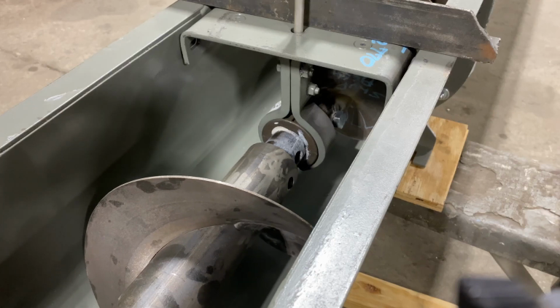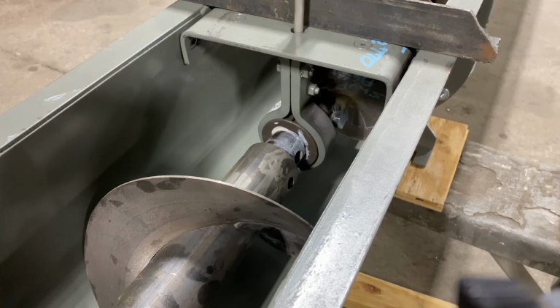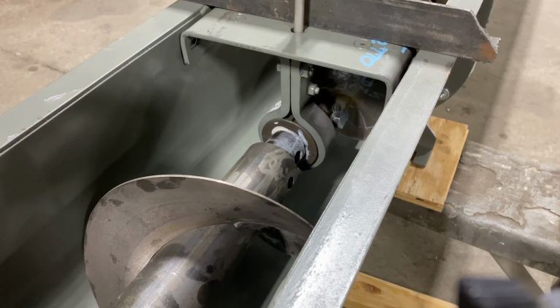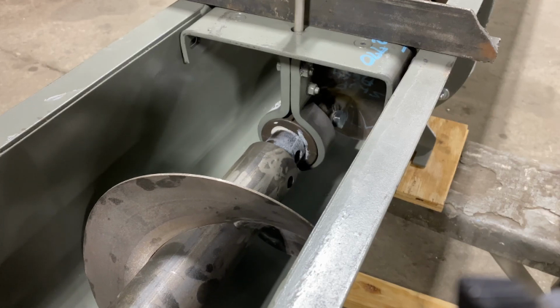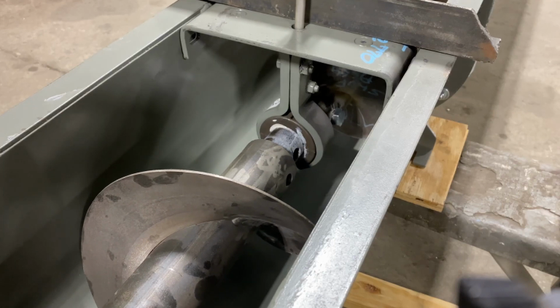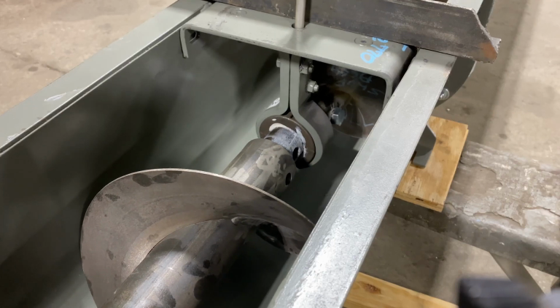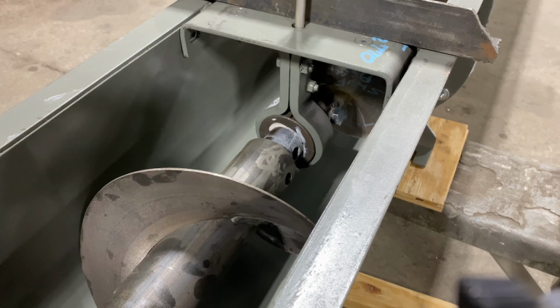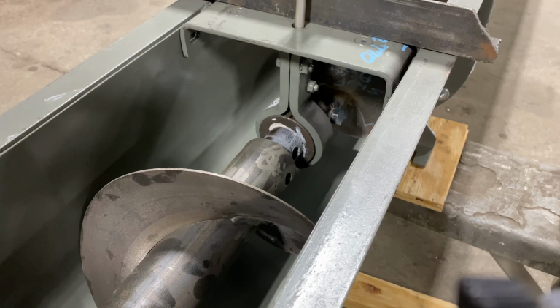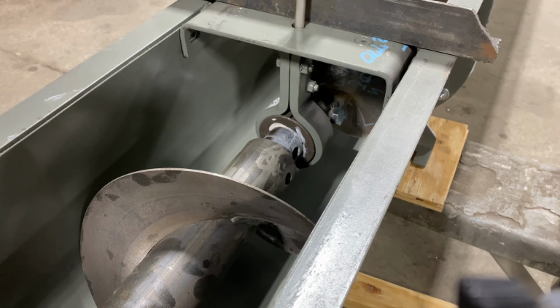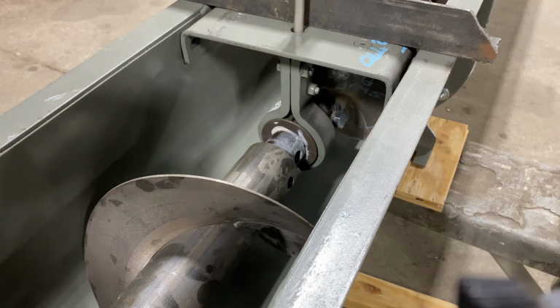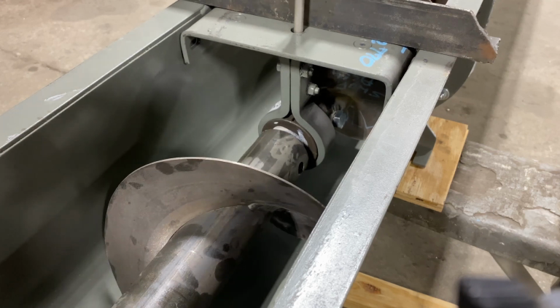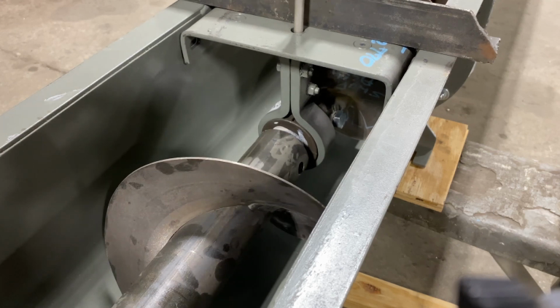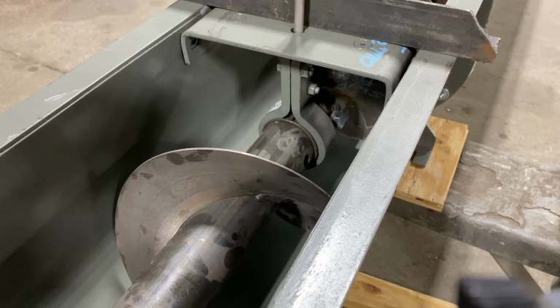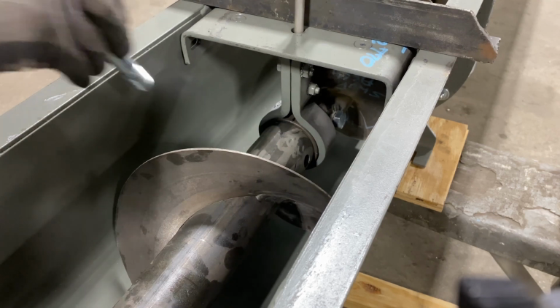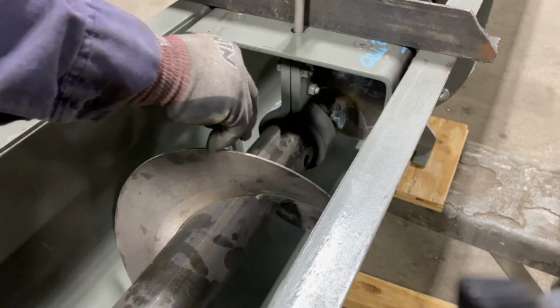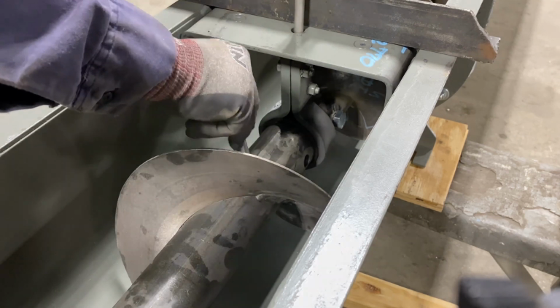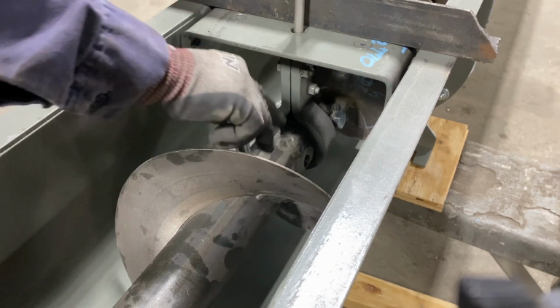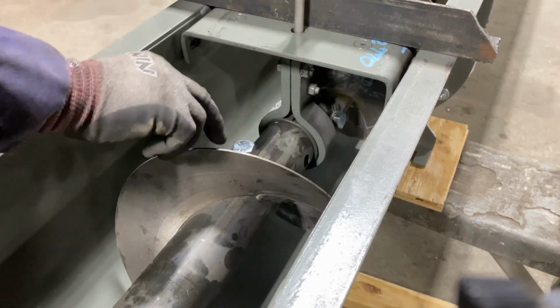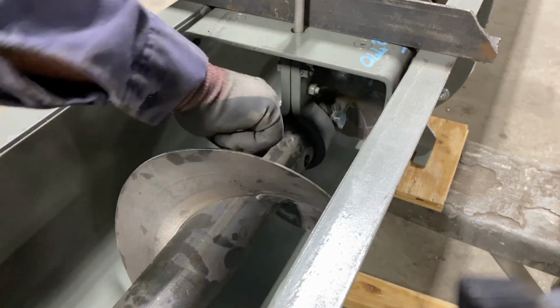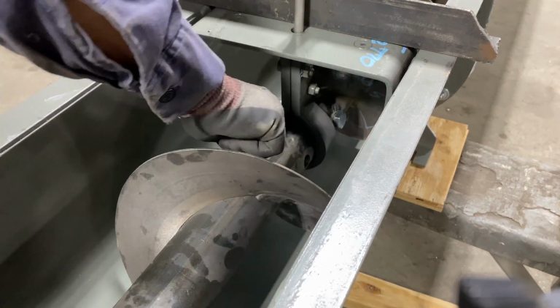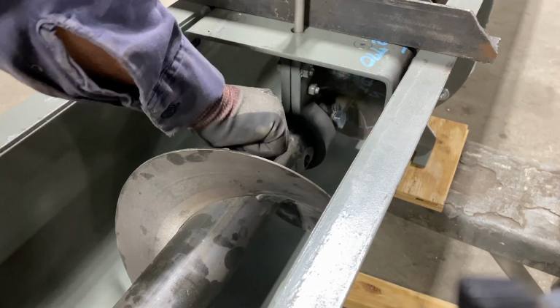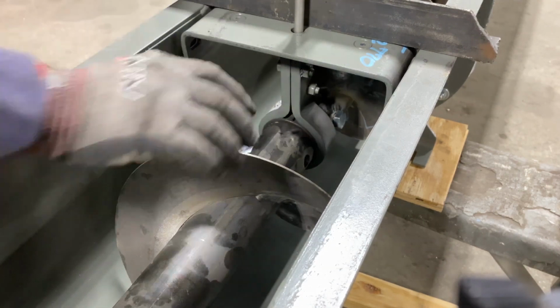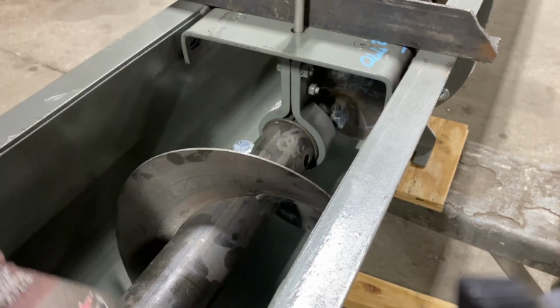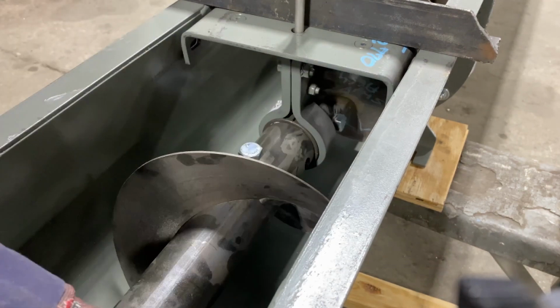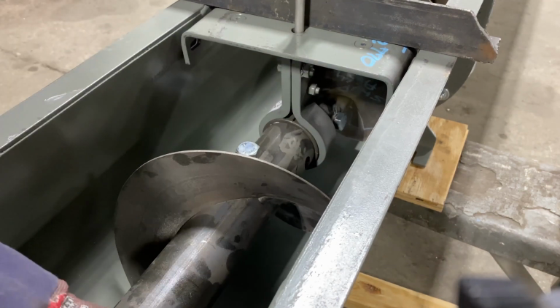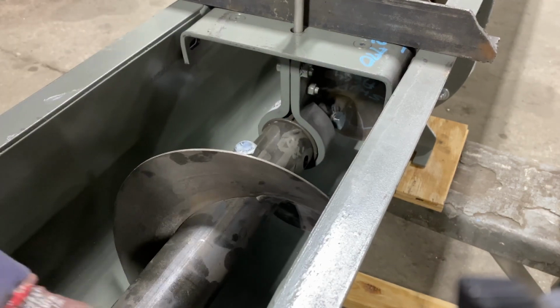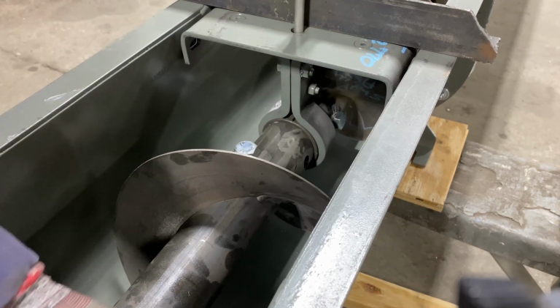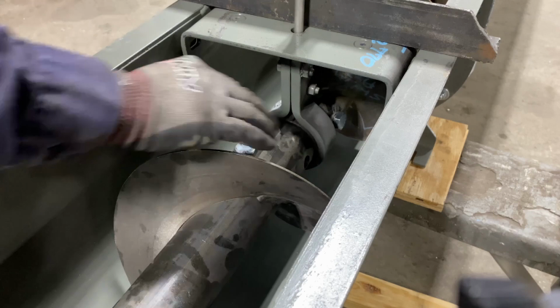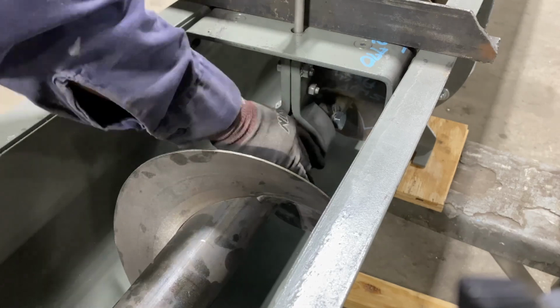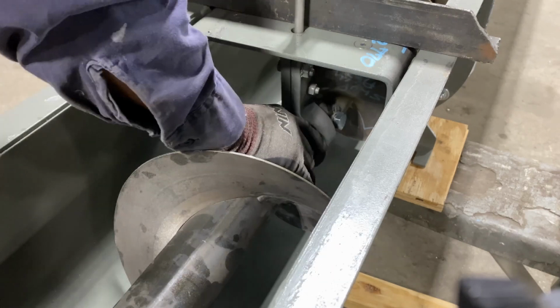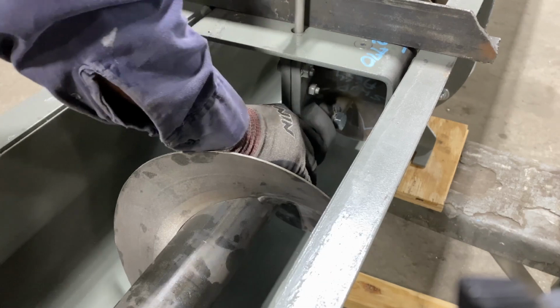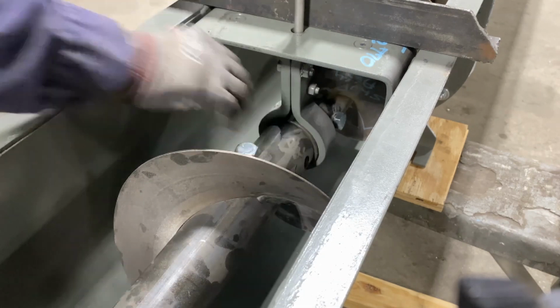Tighten all hardware to the torque settings specified in the KWS Operations and Maintenance Manual.